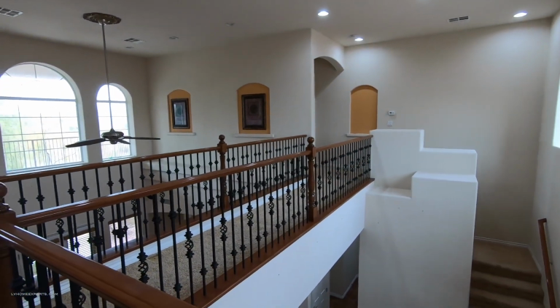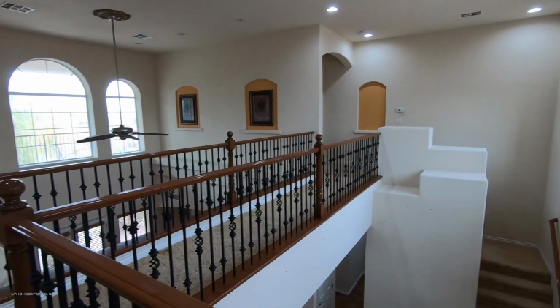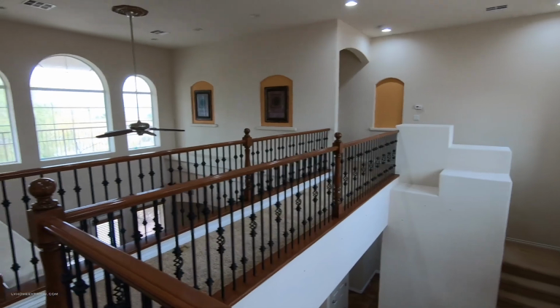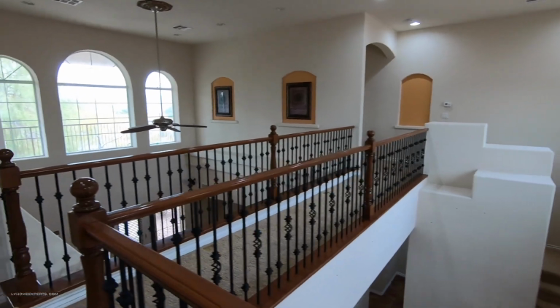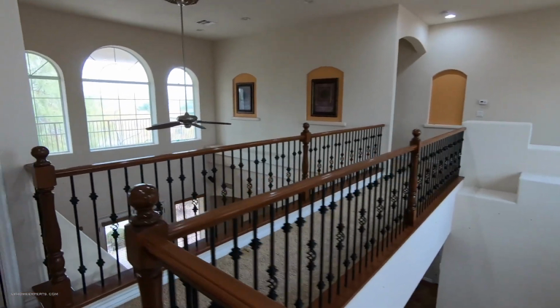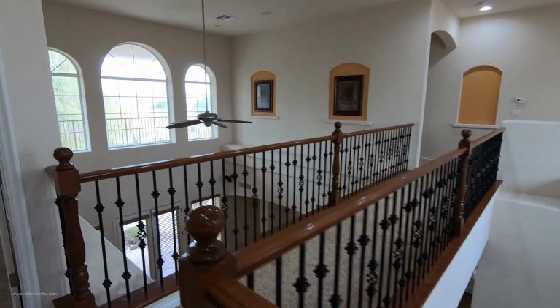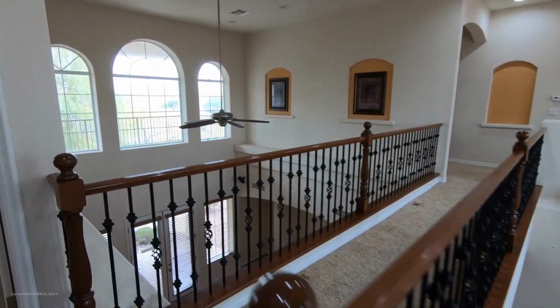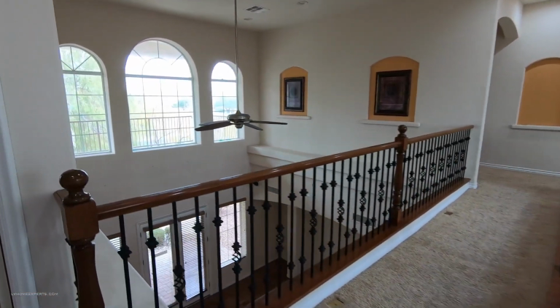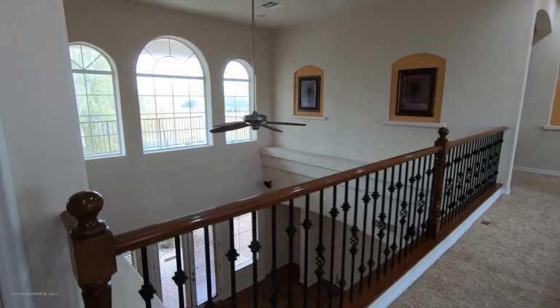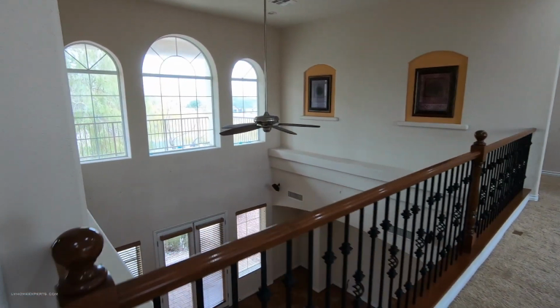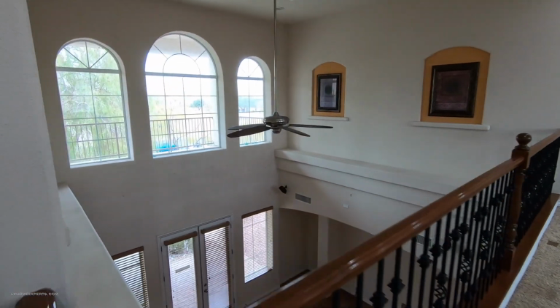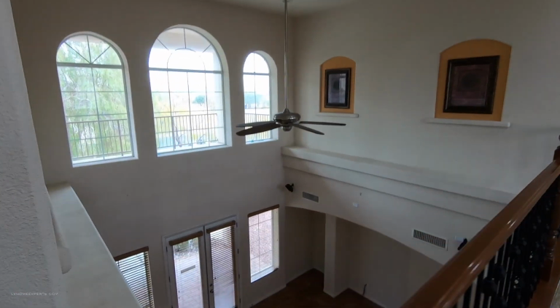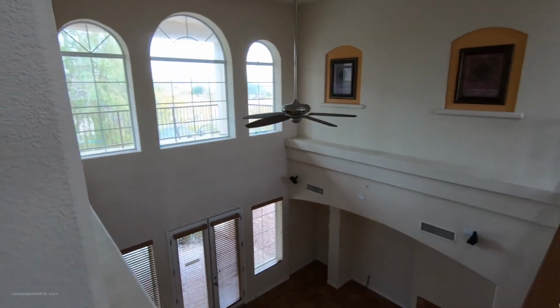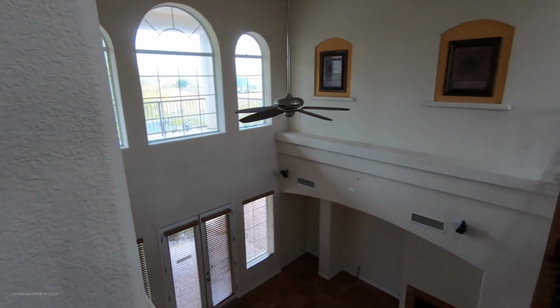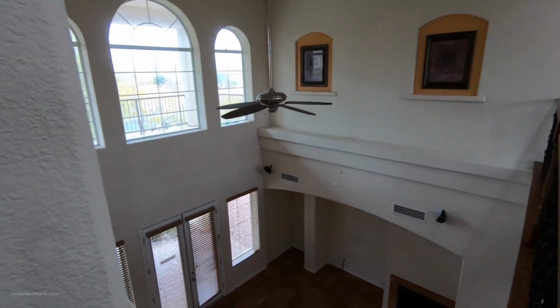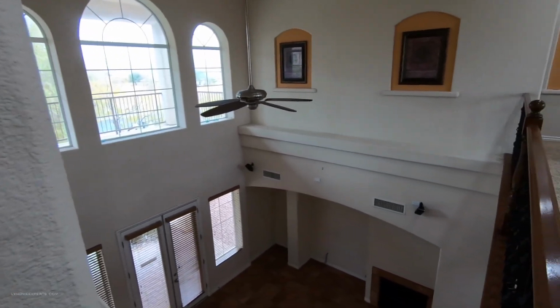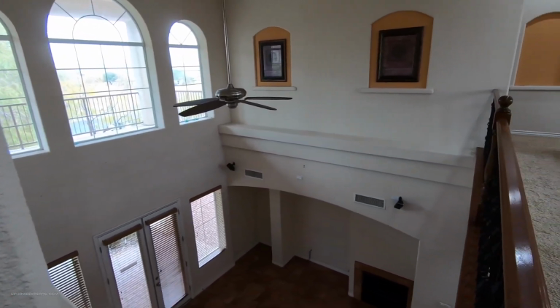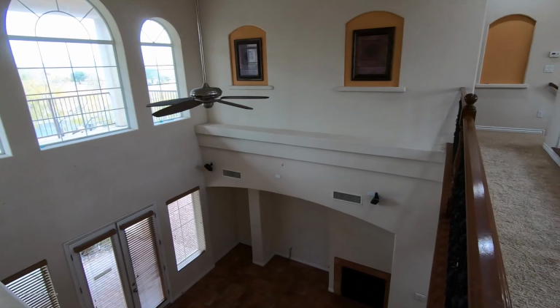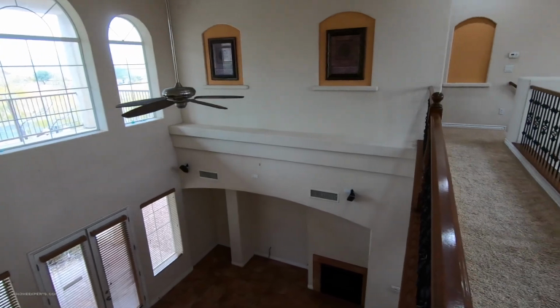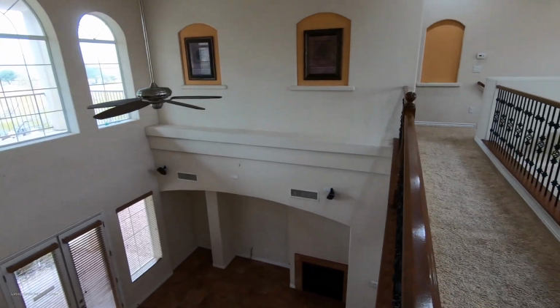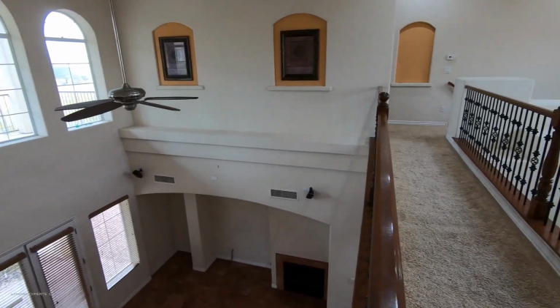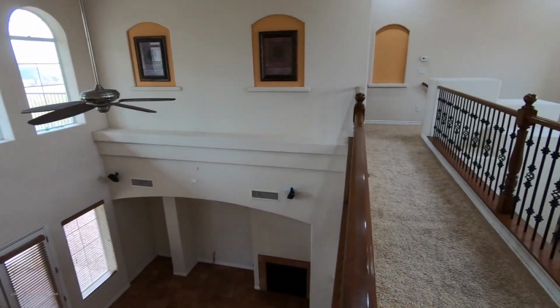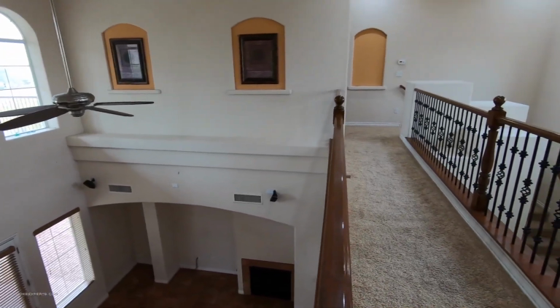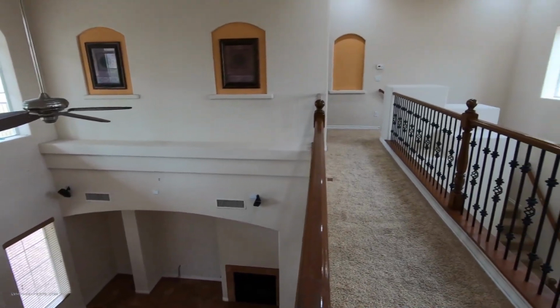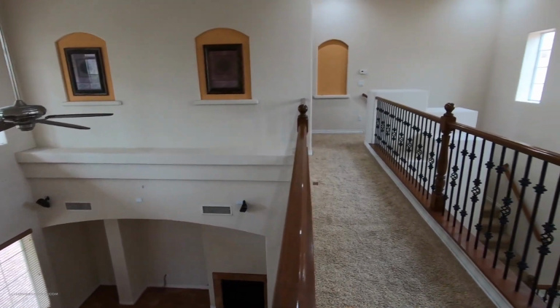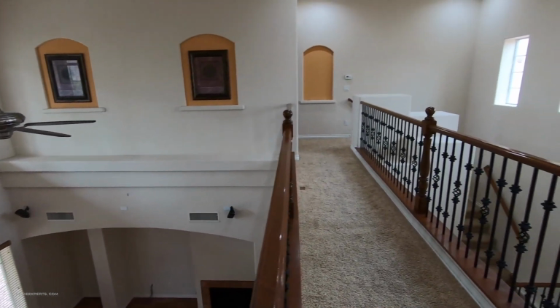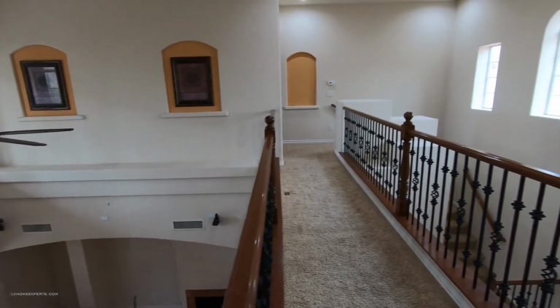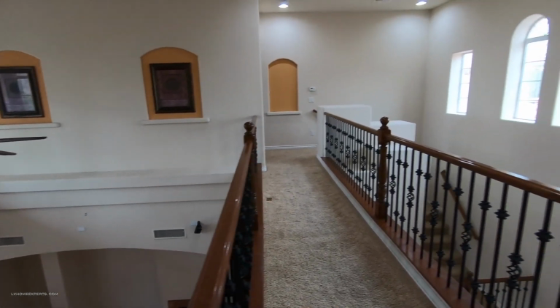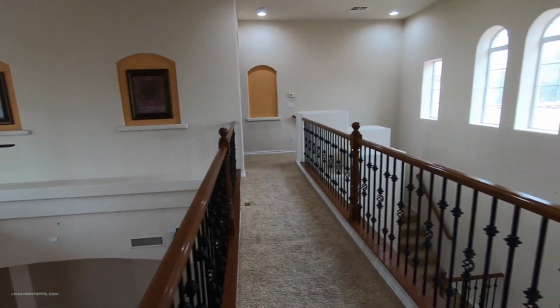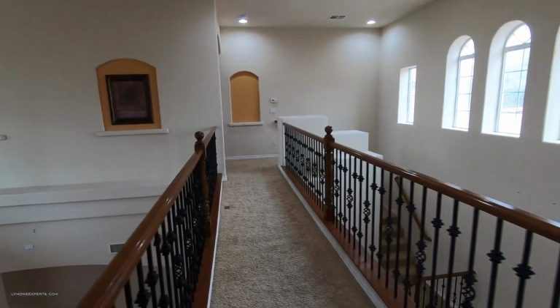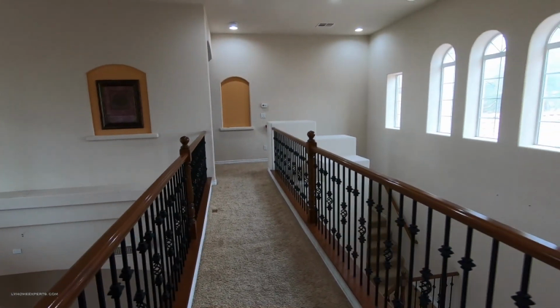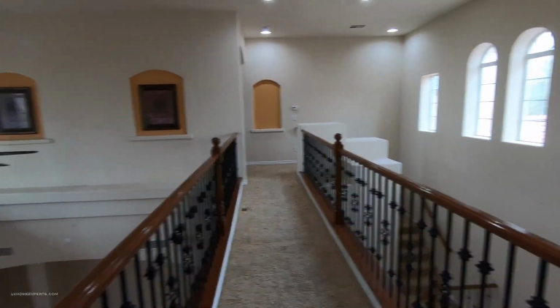I love this catwalk though — look at that.